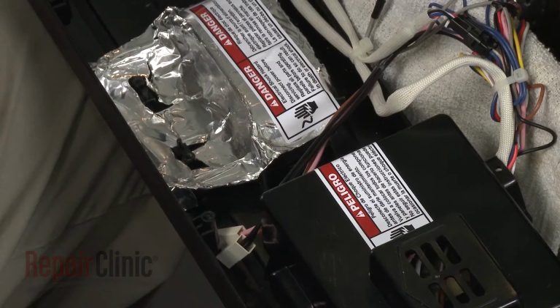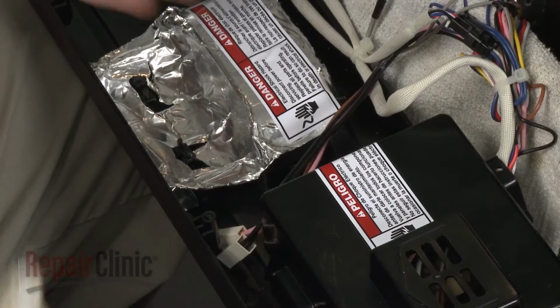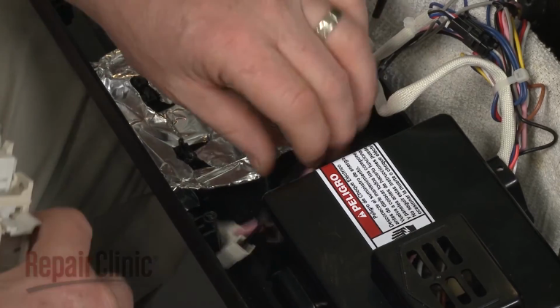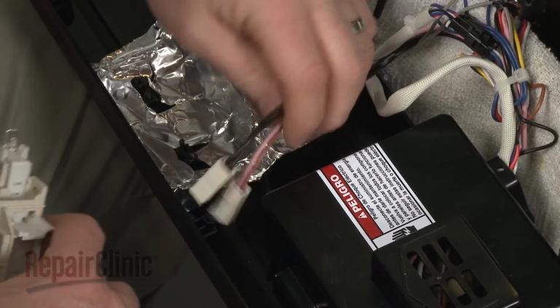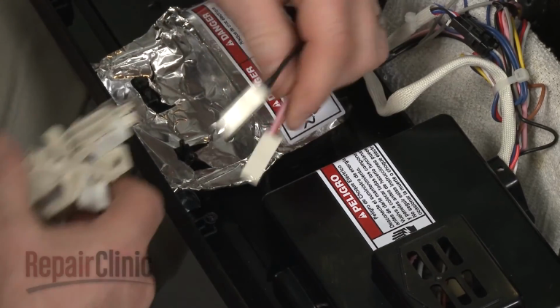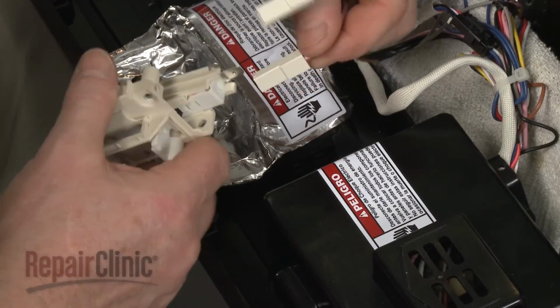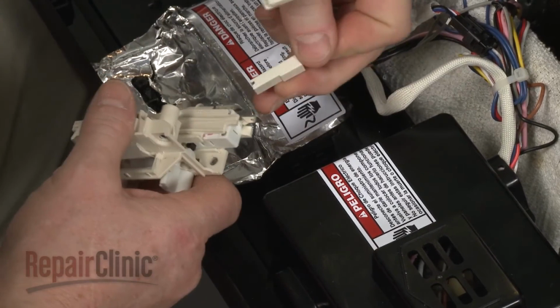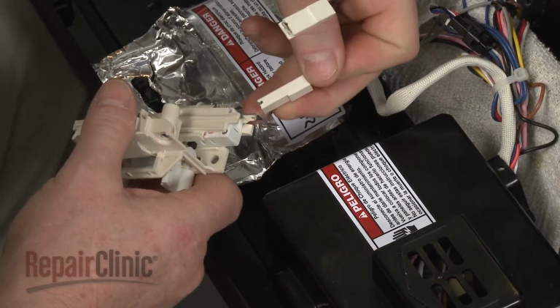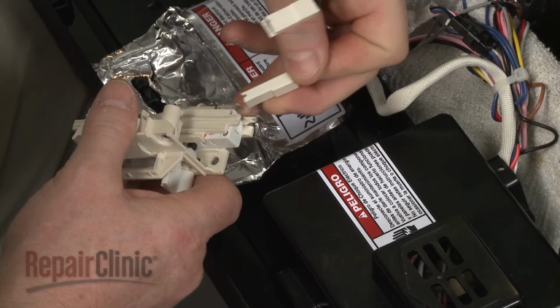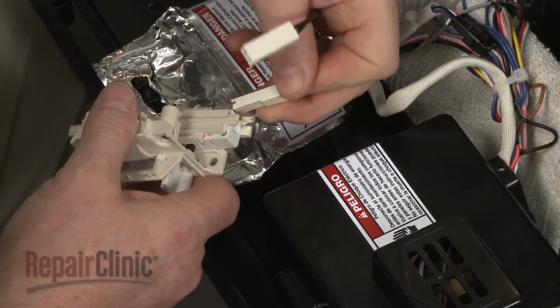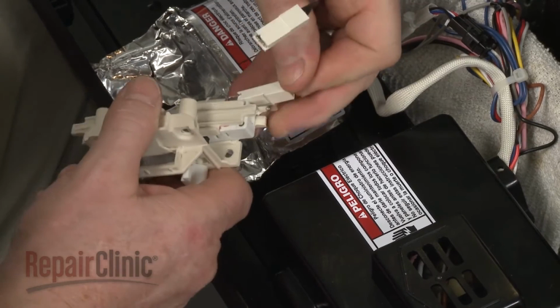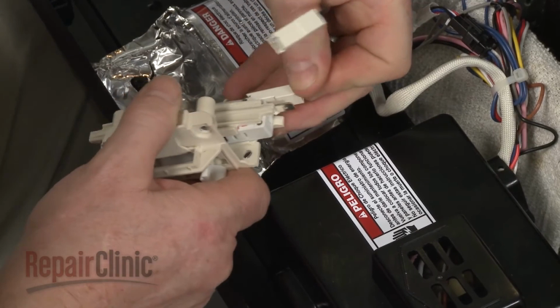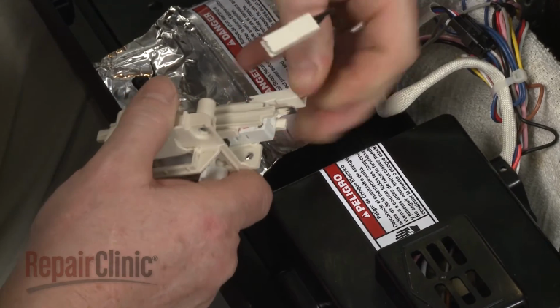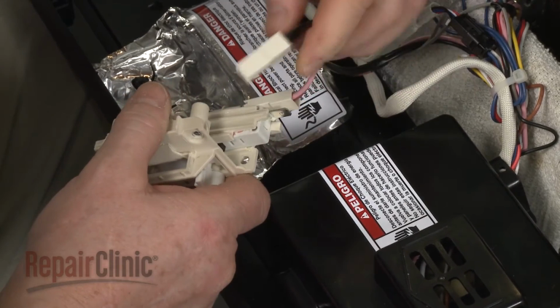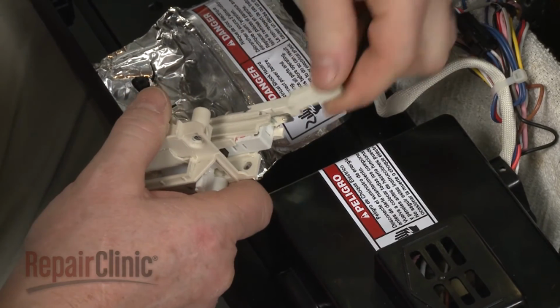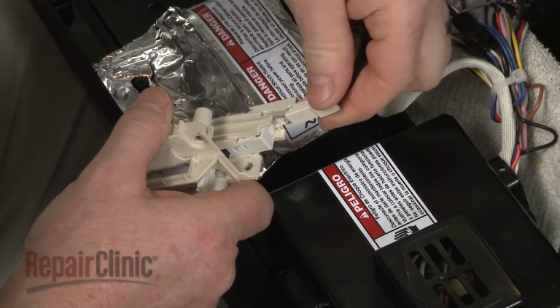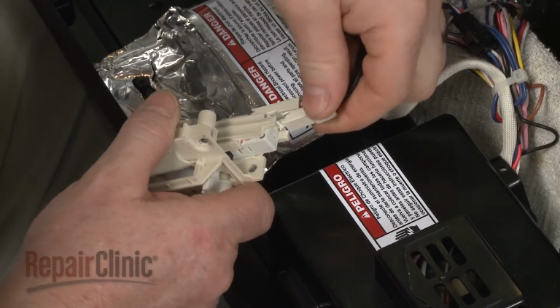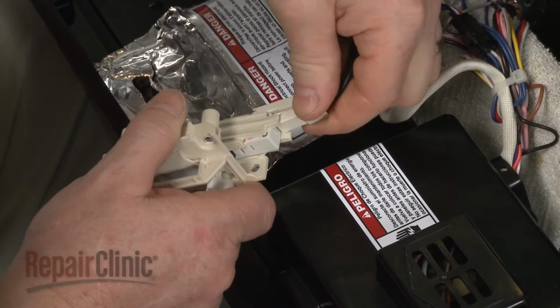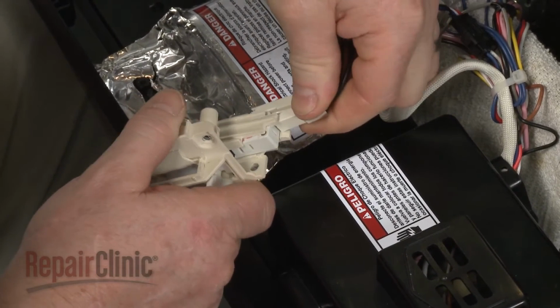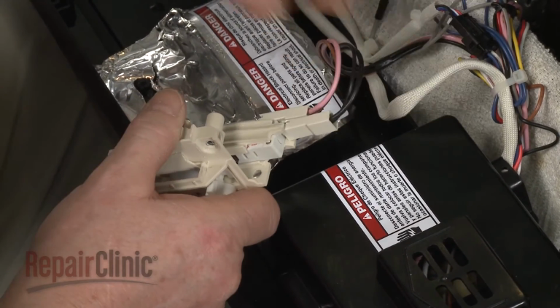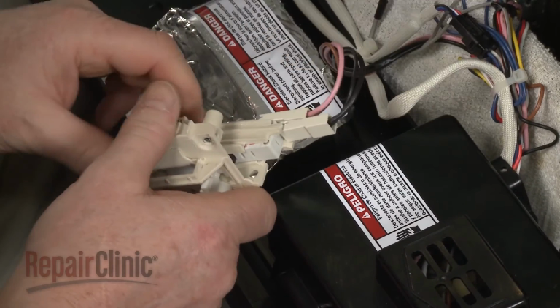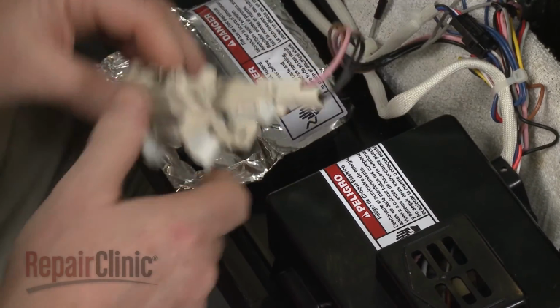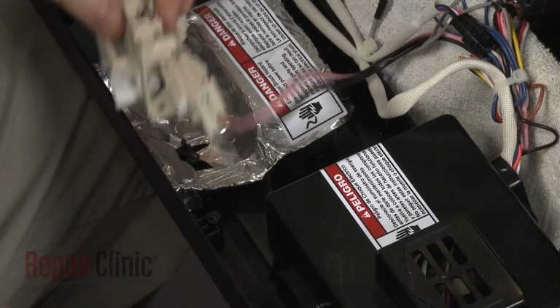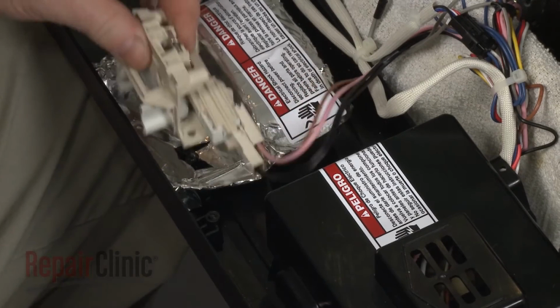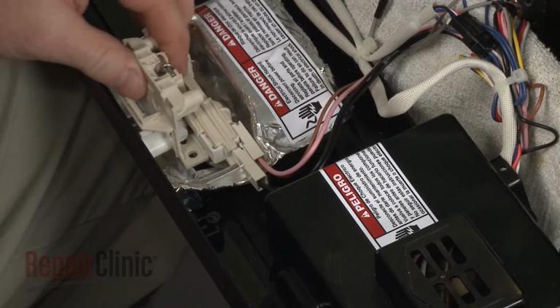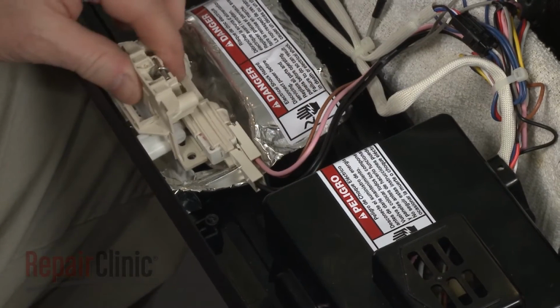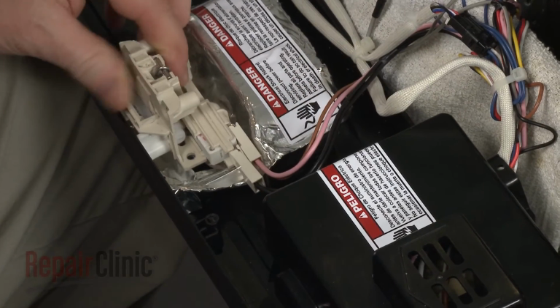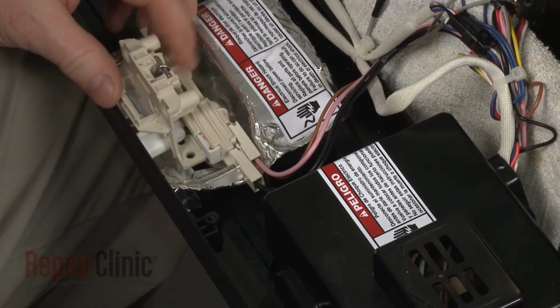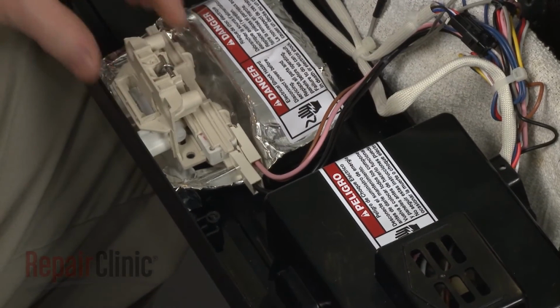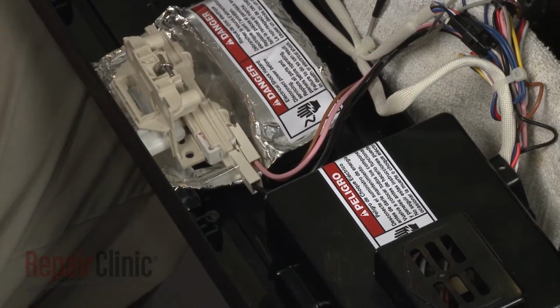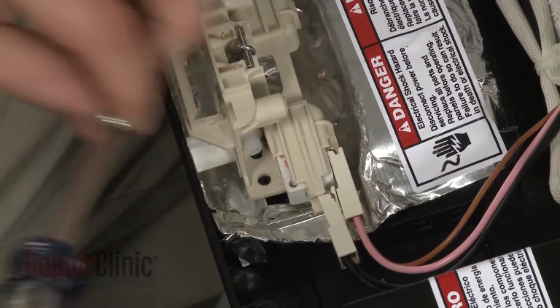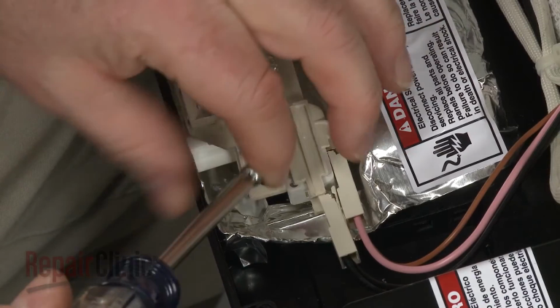Connect the wire connectors to the switch. Position the door latch on the console and secure it with the mounting screws.